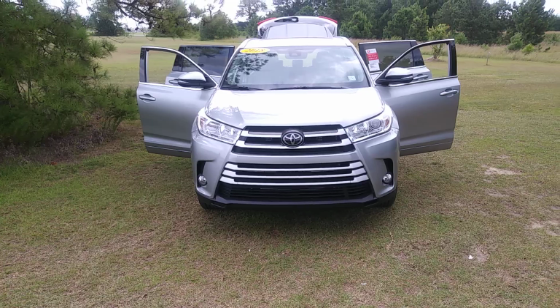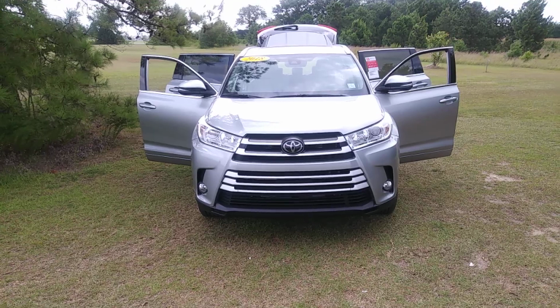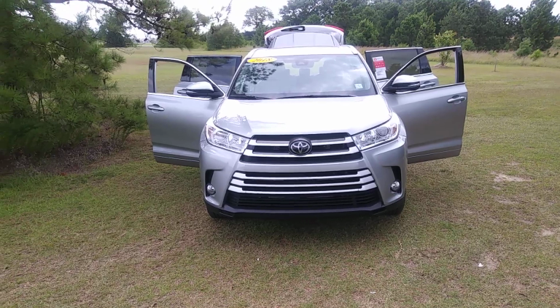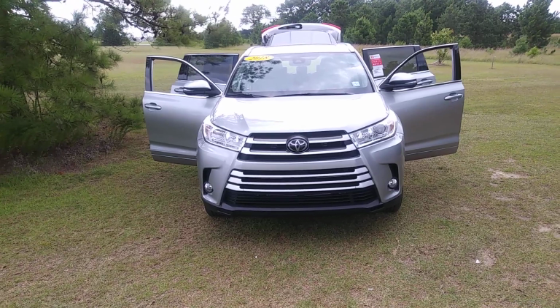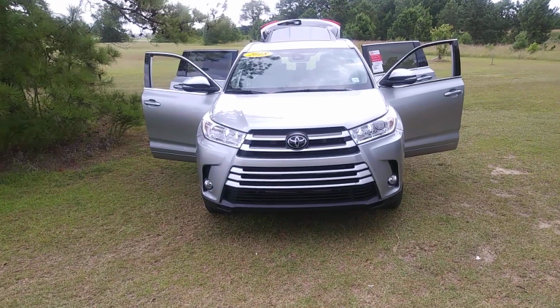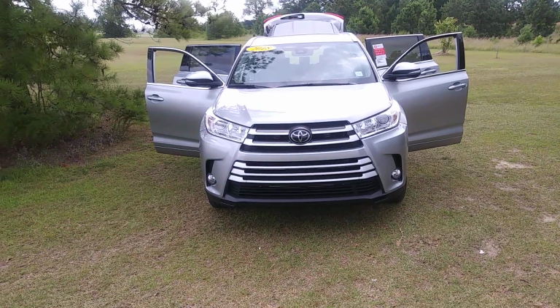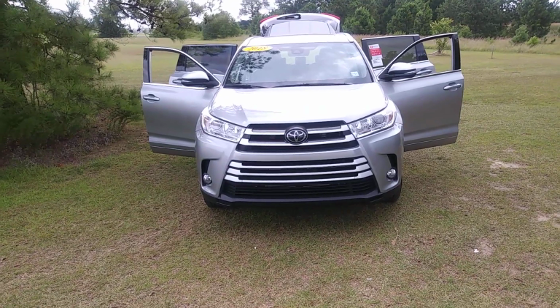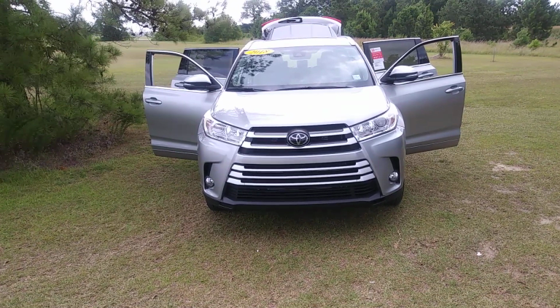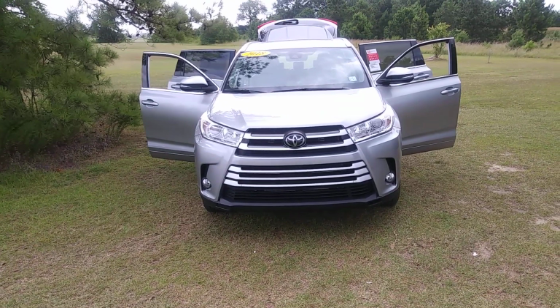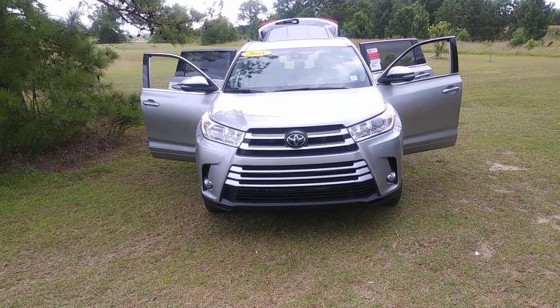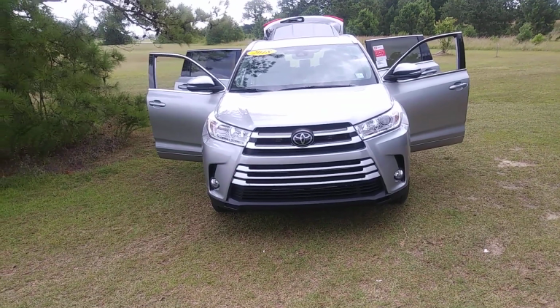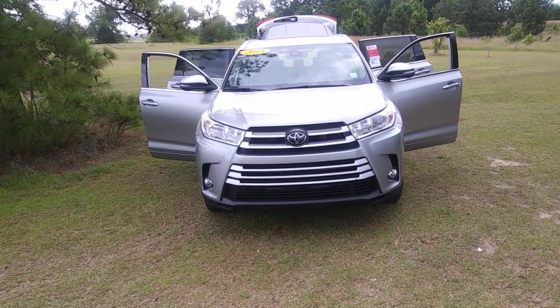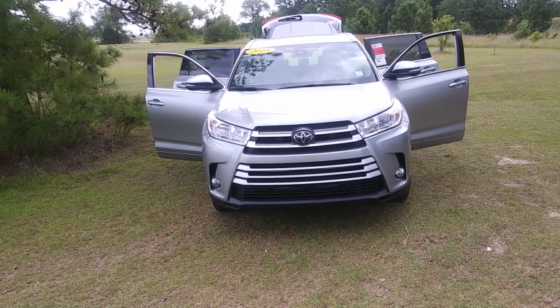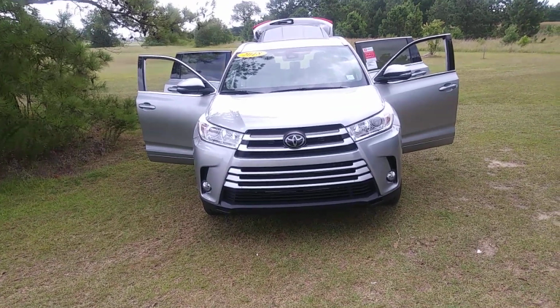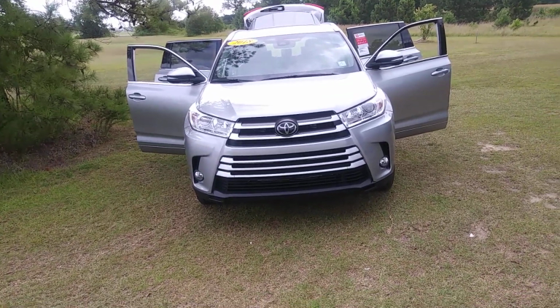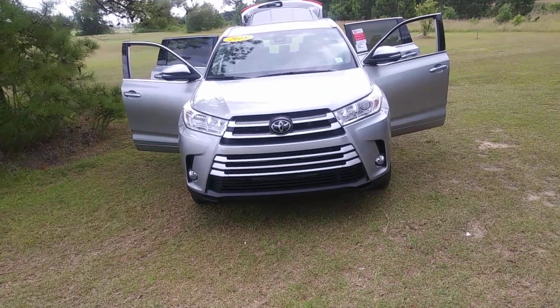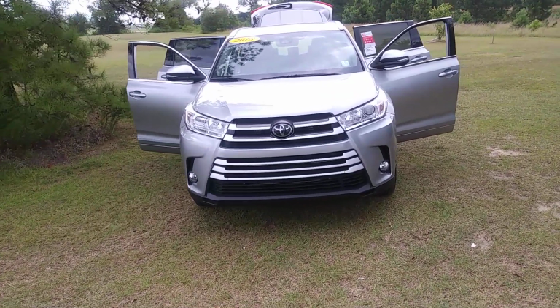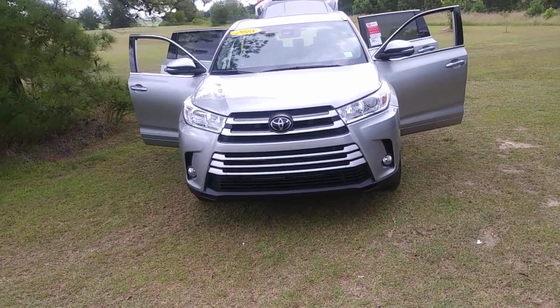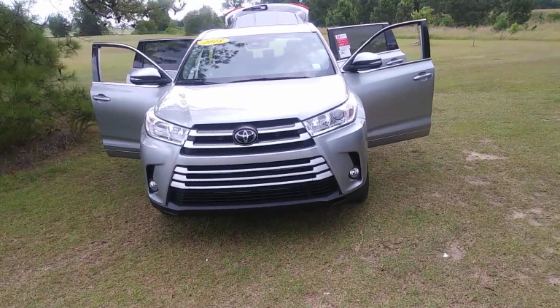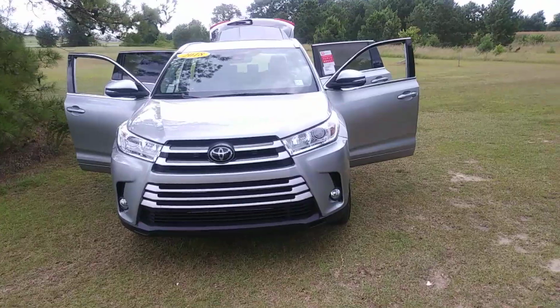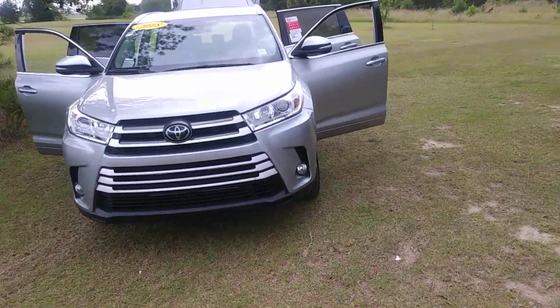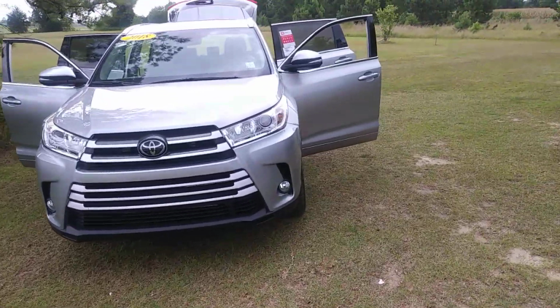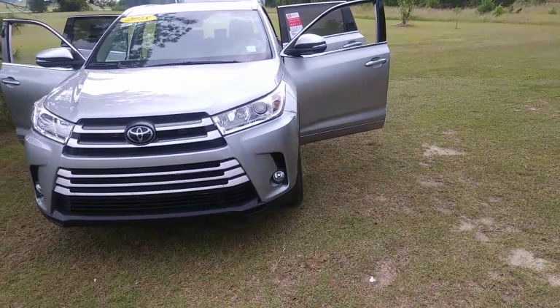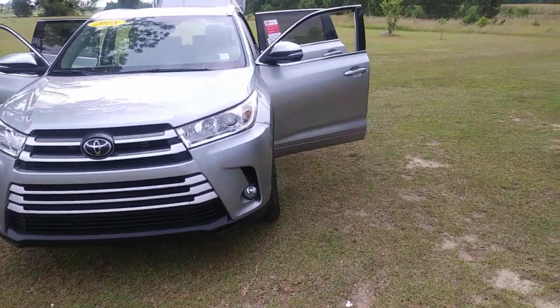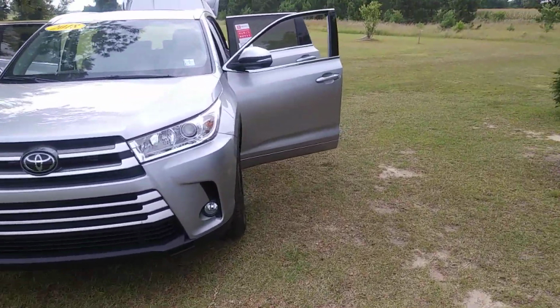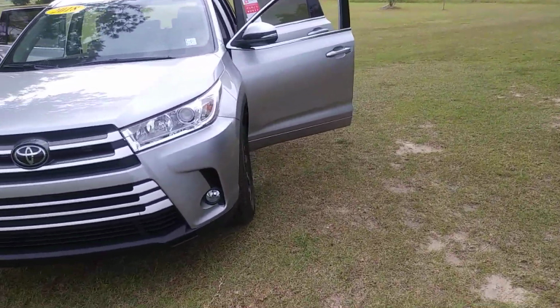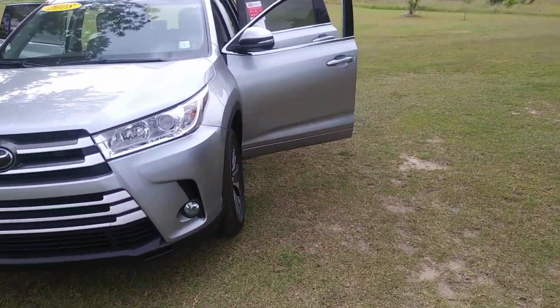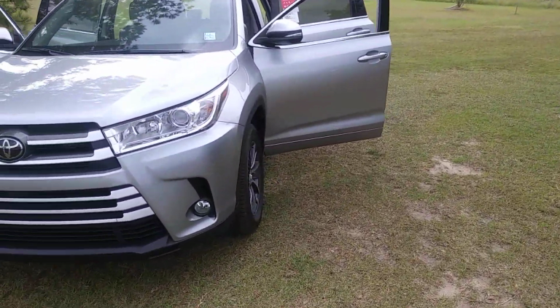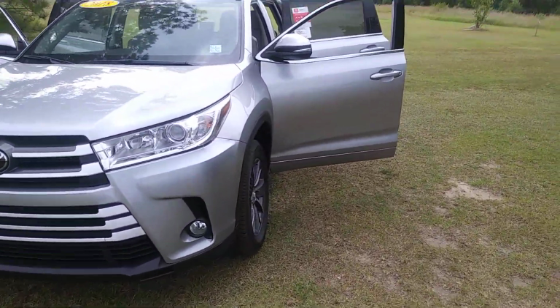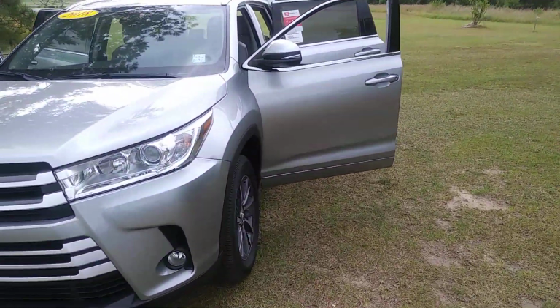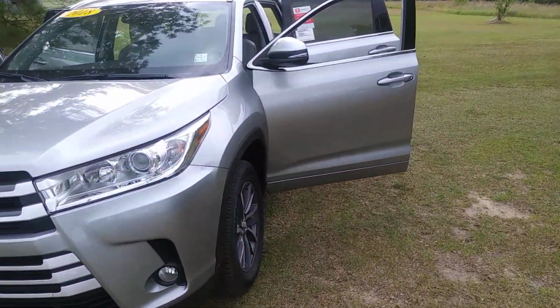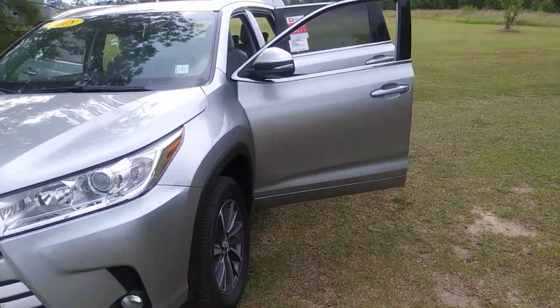This is Jerry Bass at Massey Toyota here in Kesson. This is from Karen. It's a 2018 Highlander, silver in color.